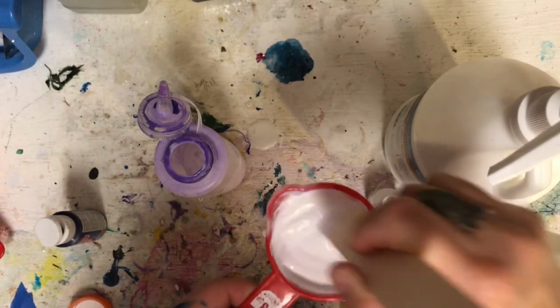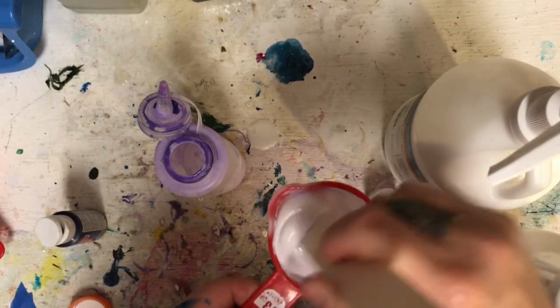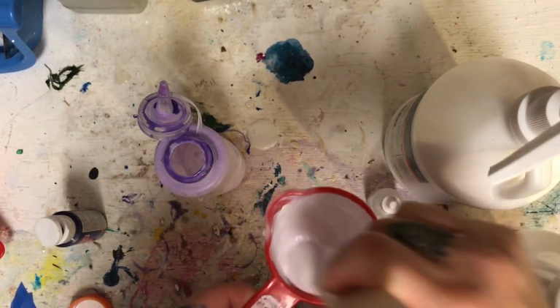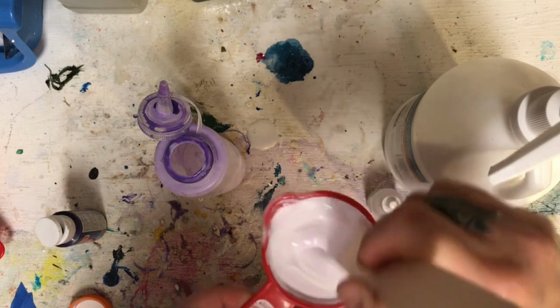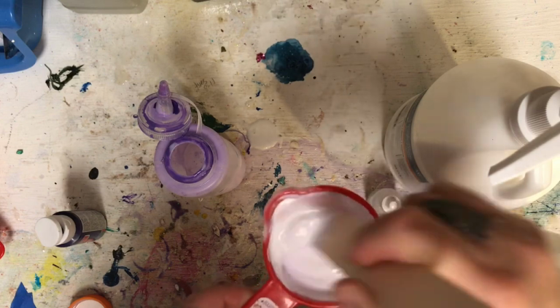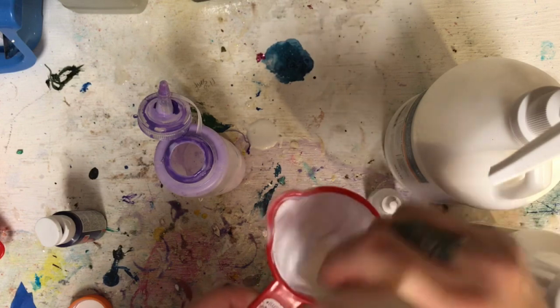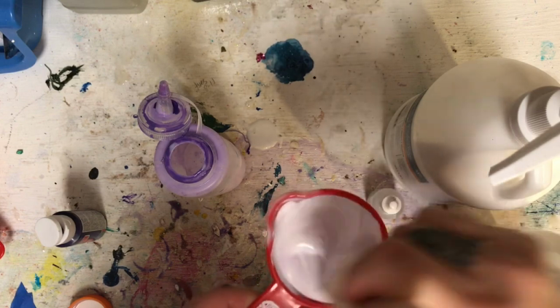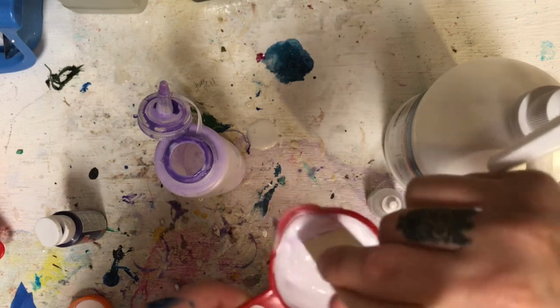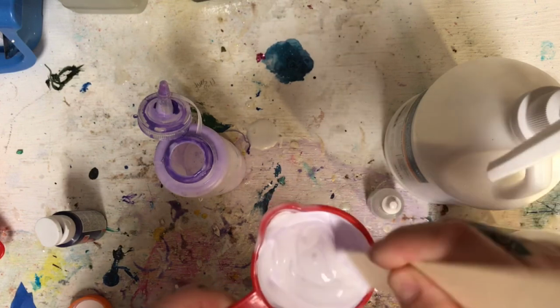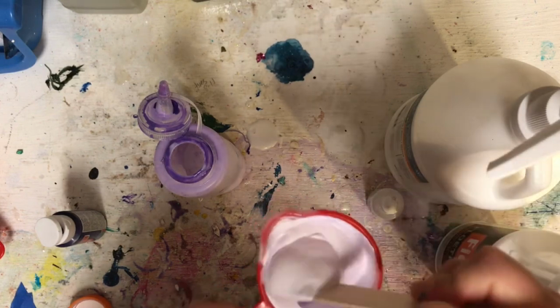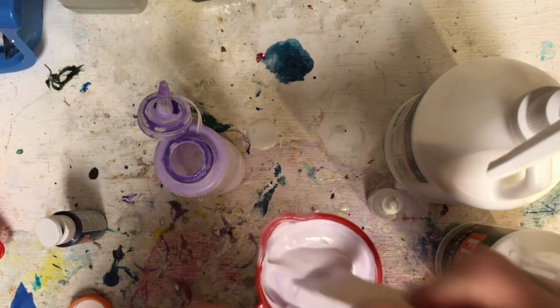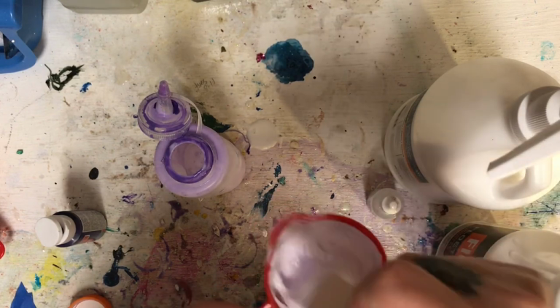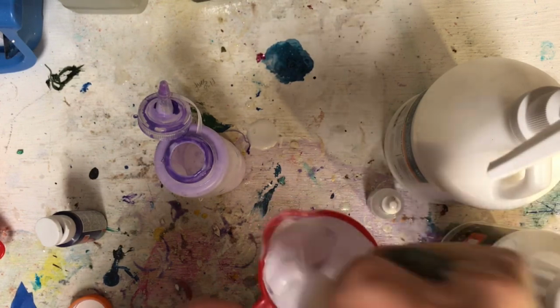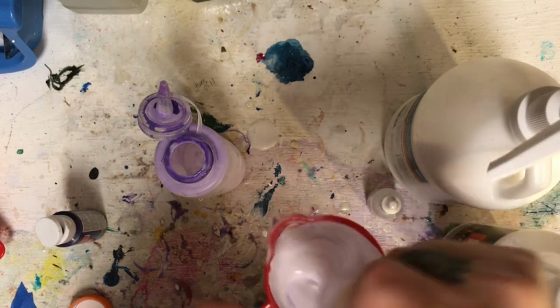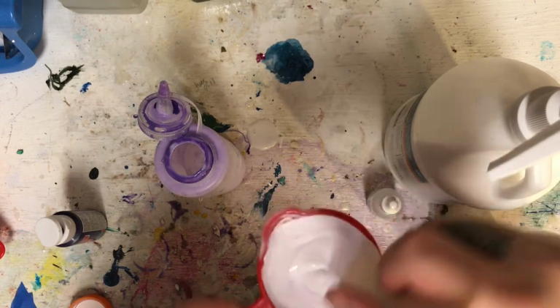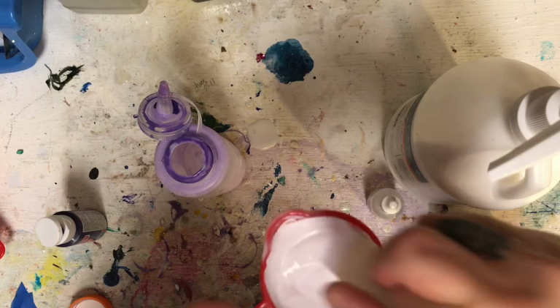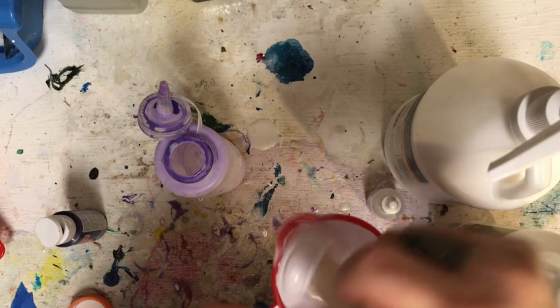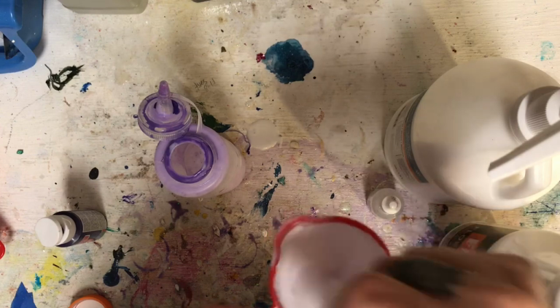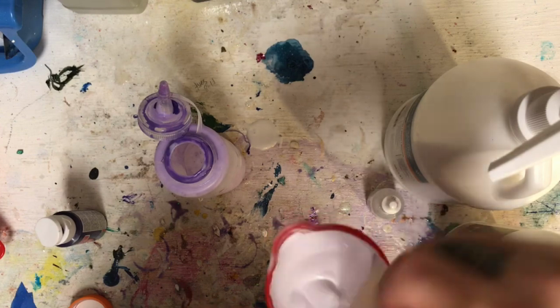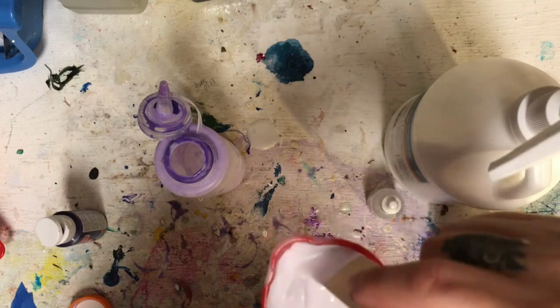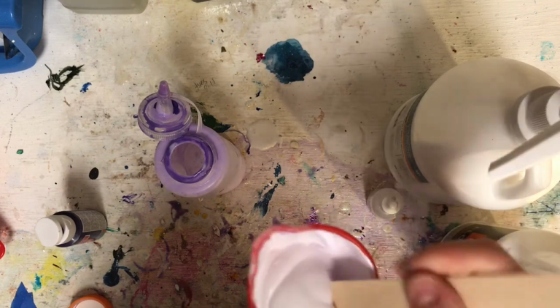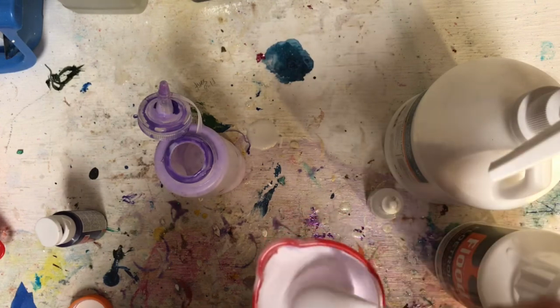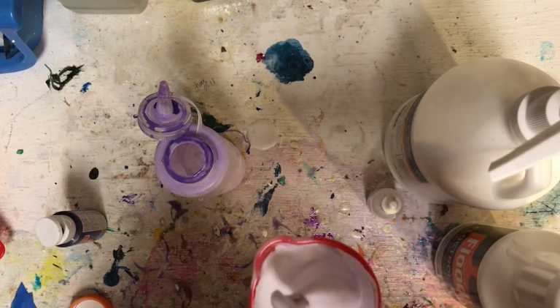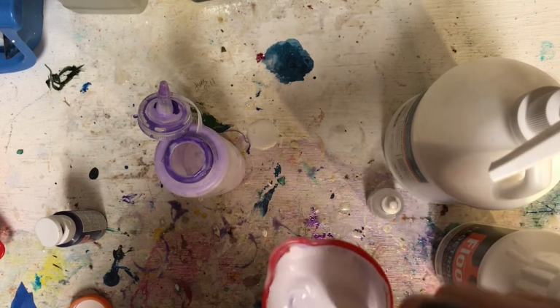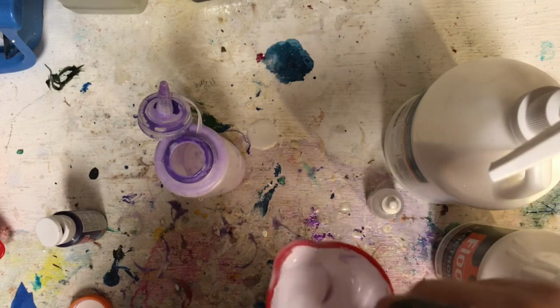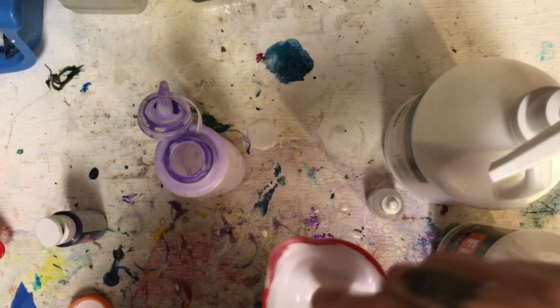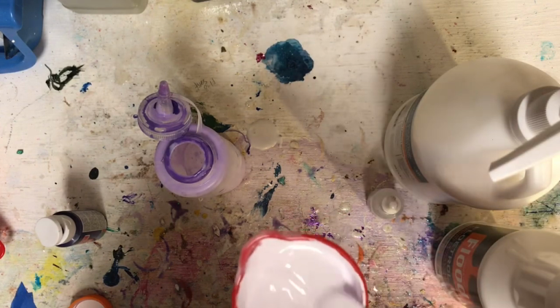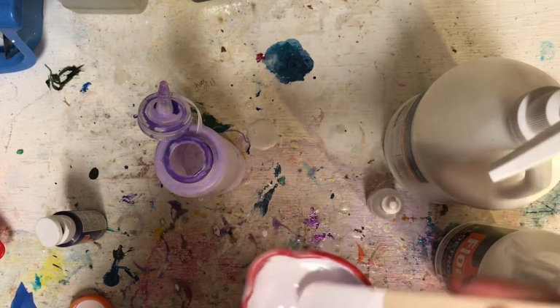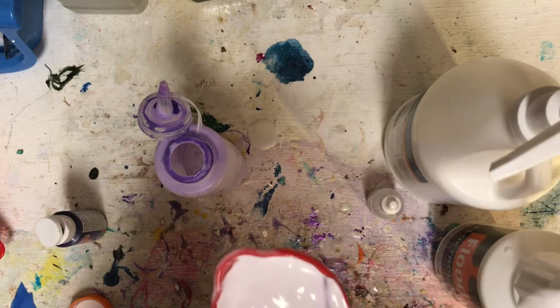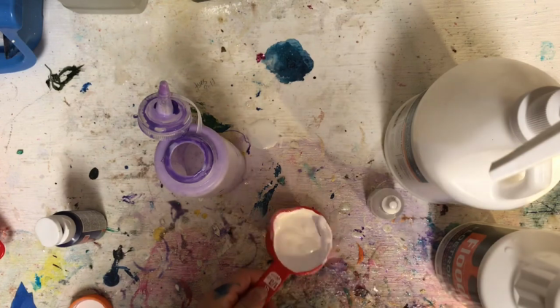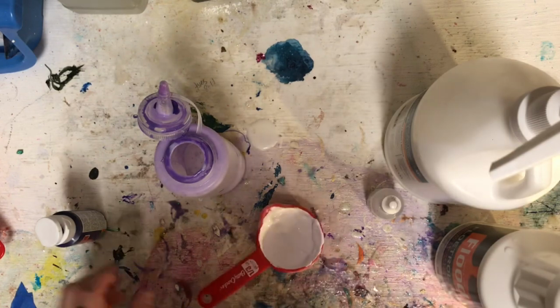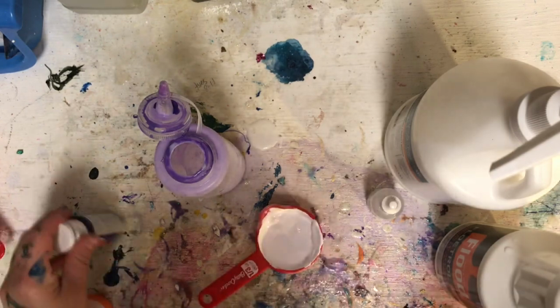And I'm just stirring it up to get that light purple color that I want. It could probably use a little bit more purple.